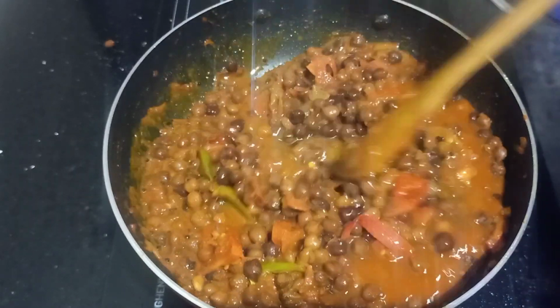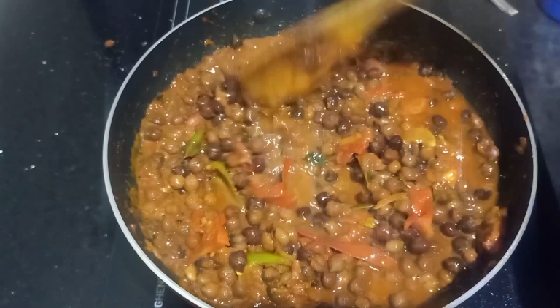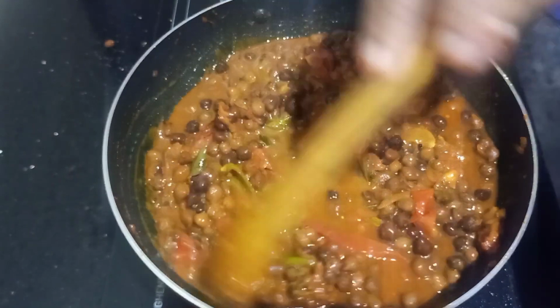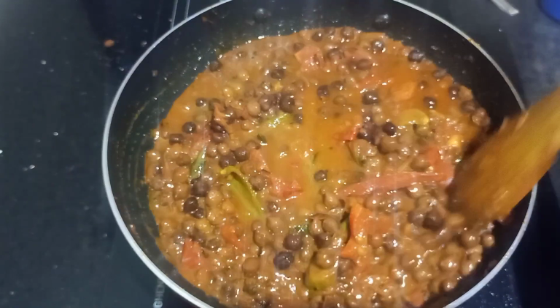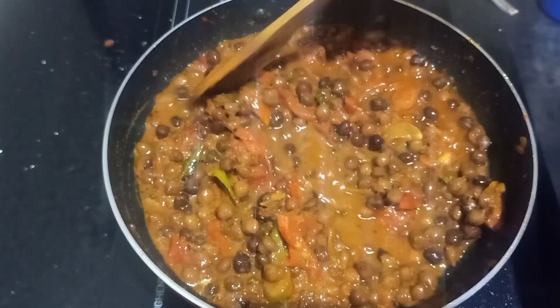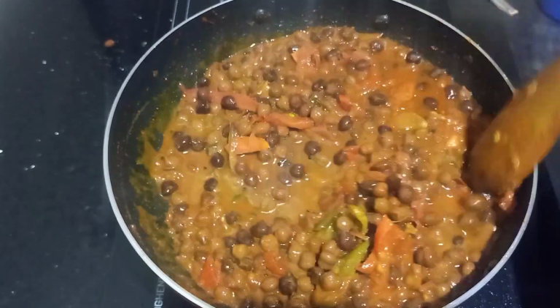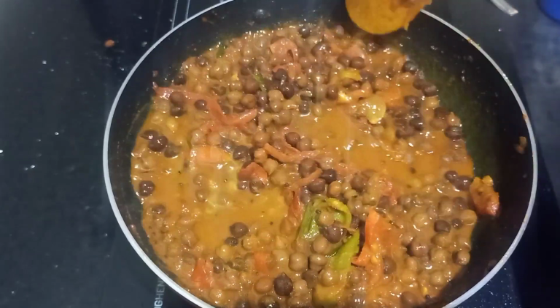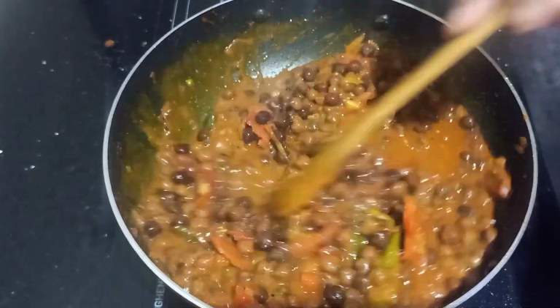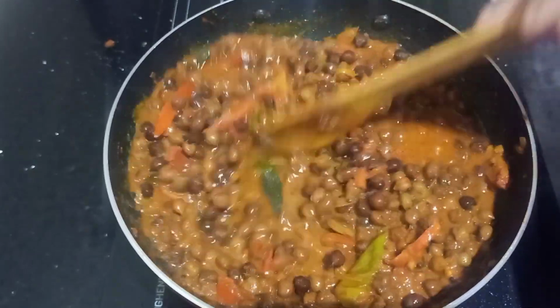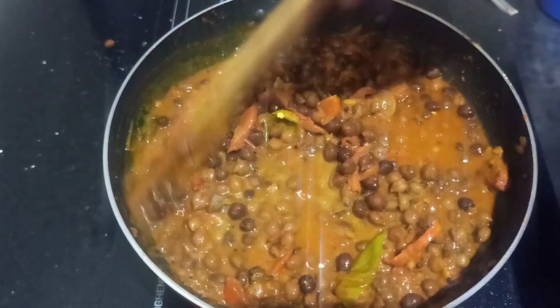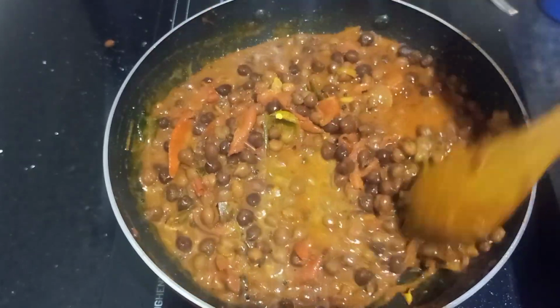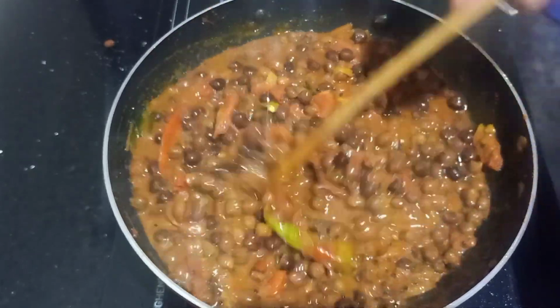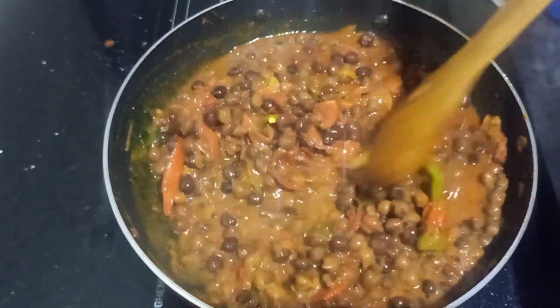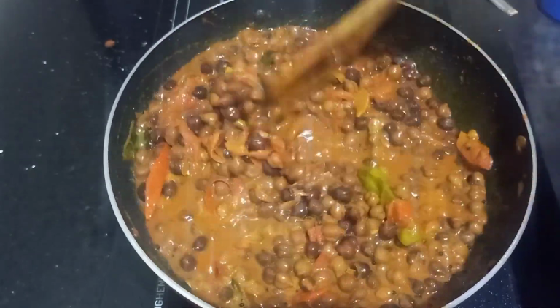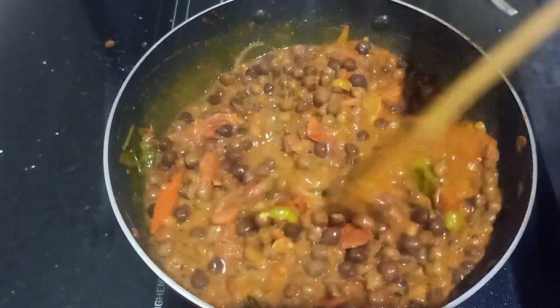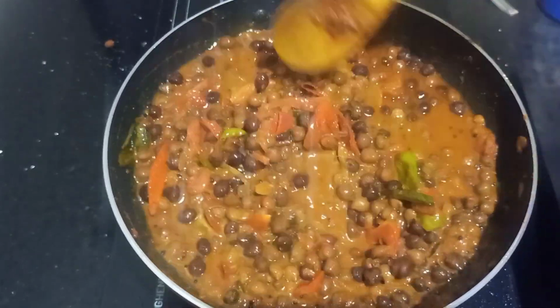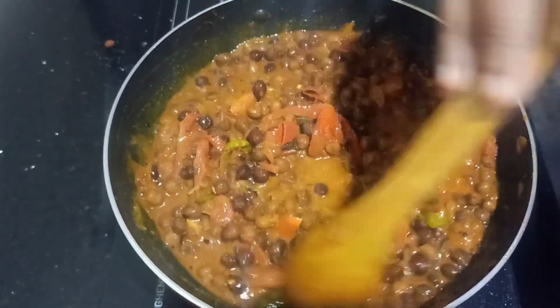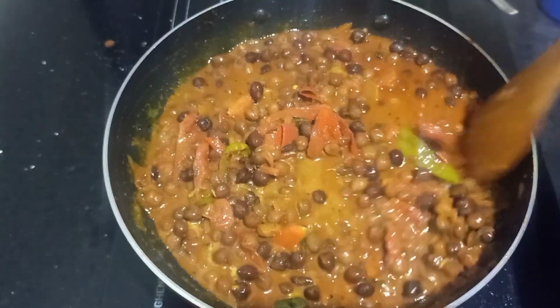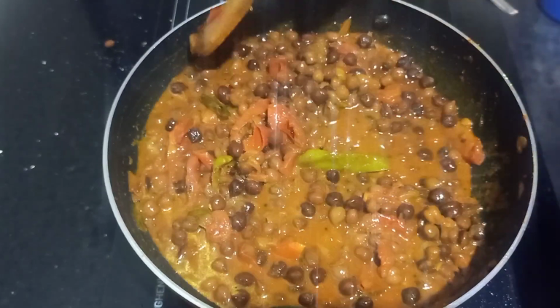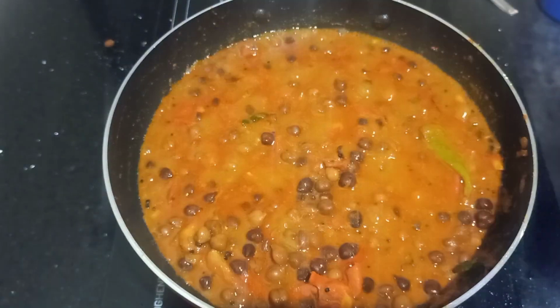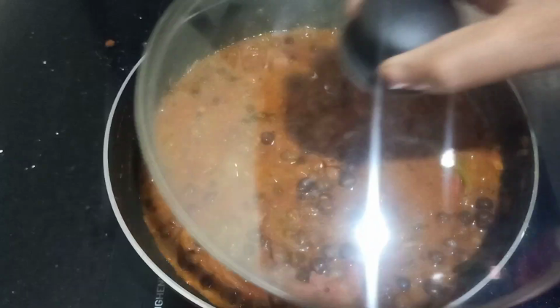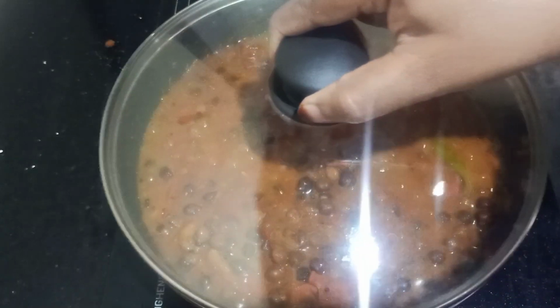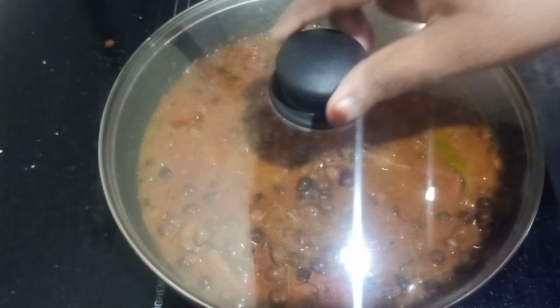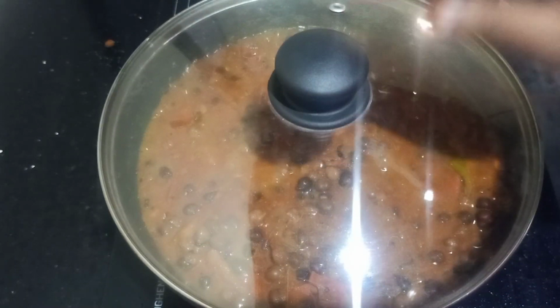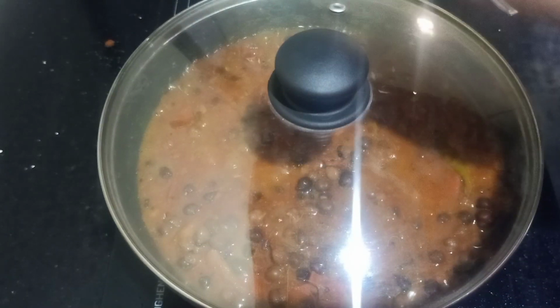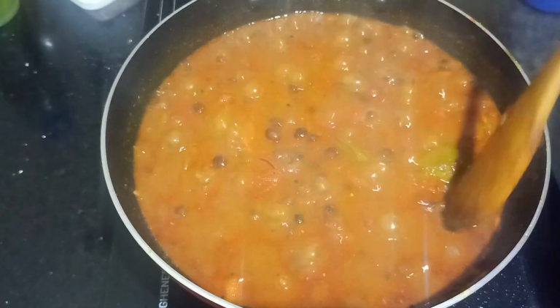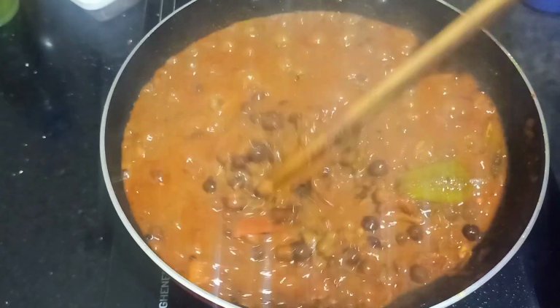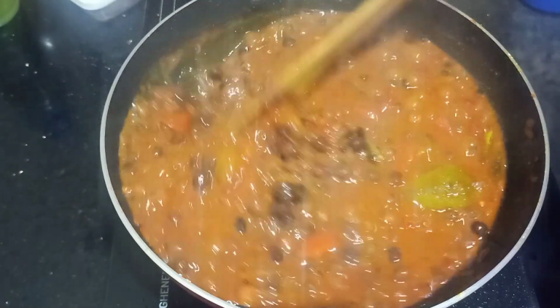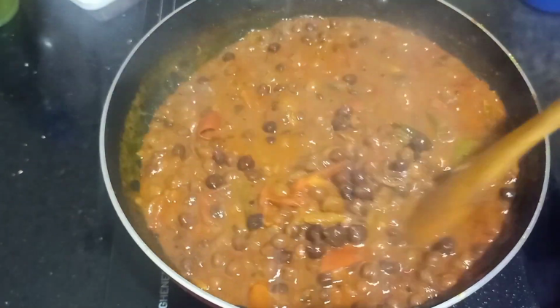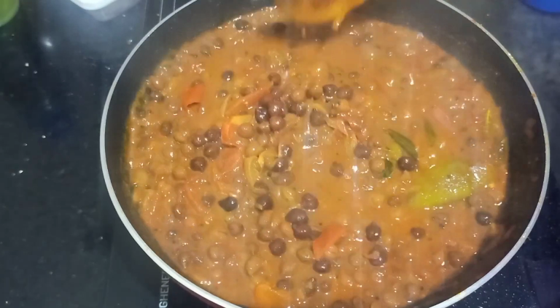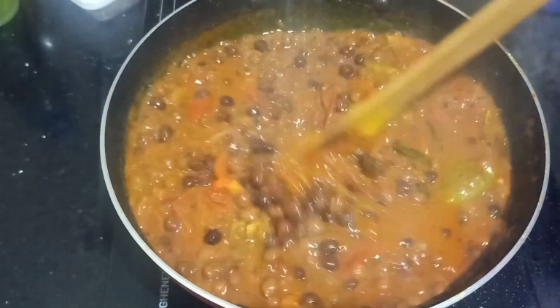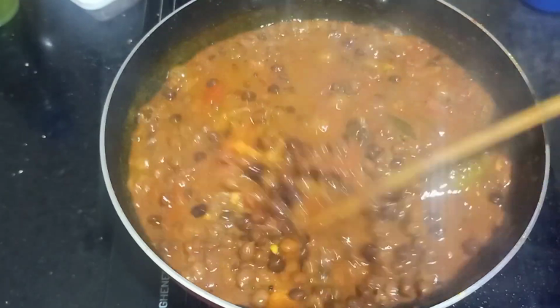Let's cook the sauce. We will cook the sauce and make the sauce. If you want to cook the sauce, cook it.